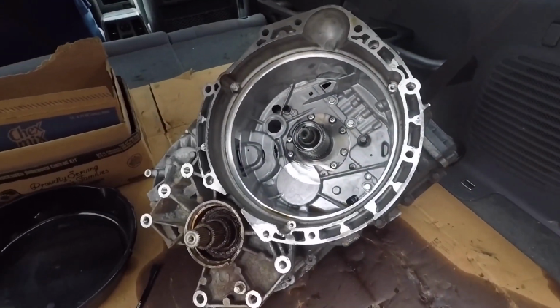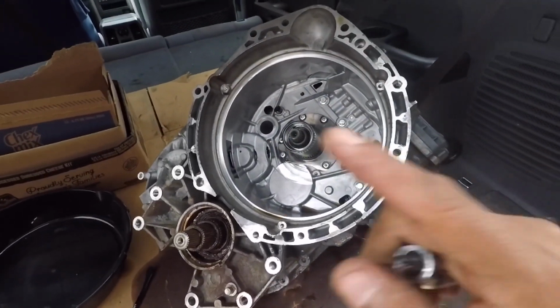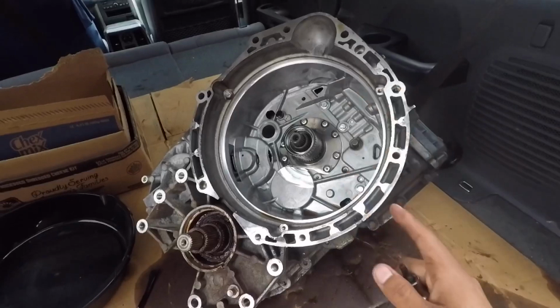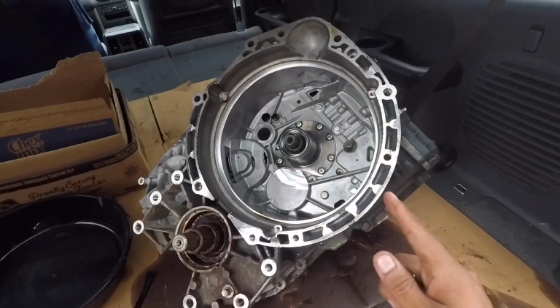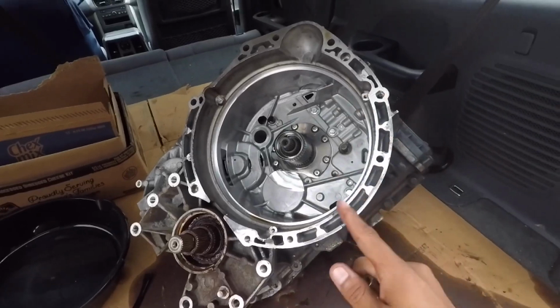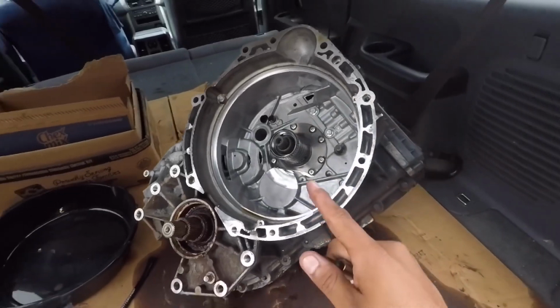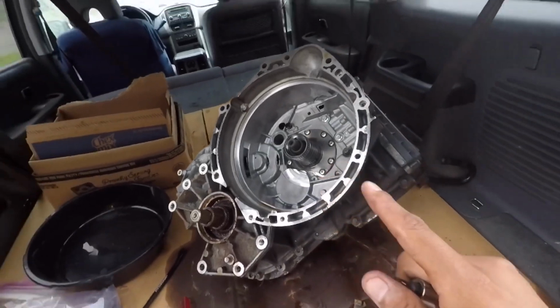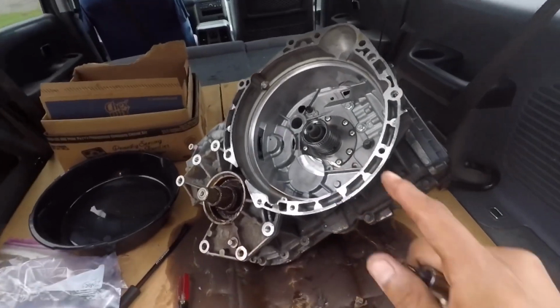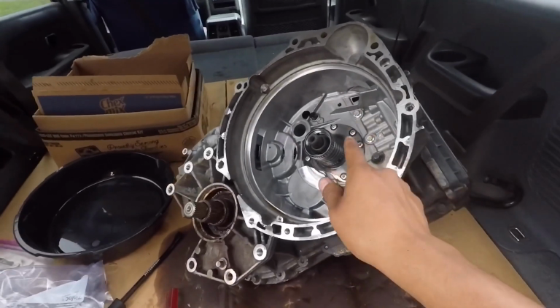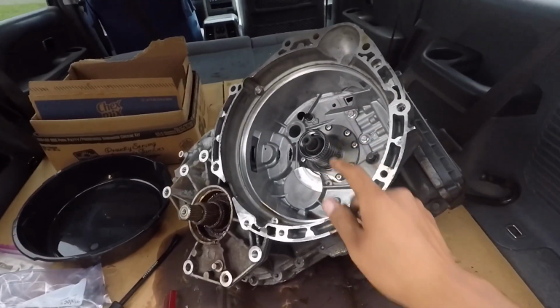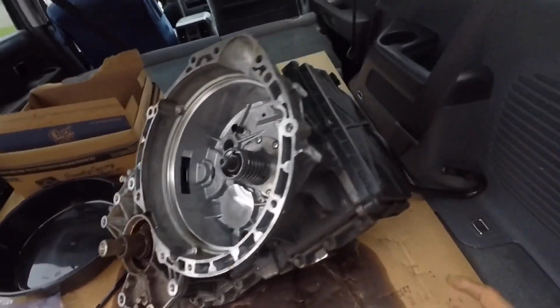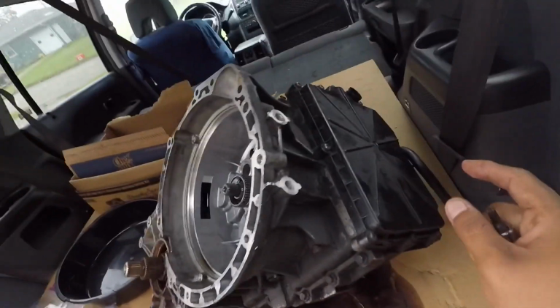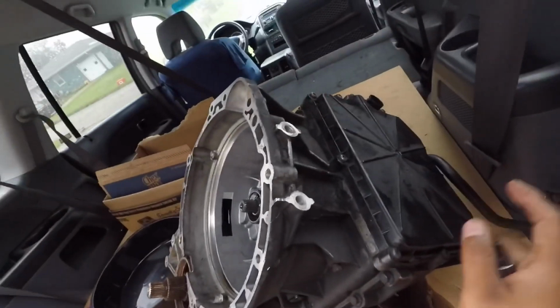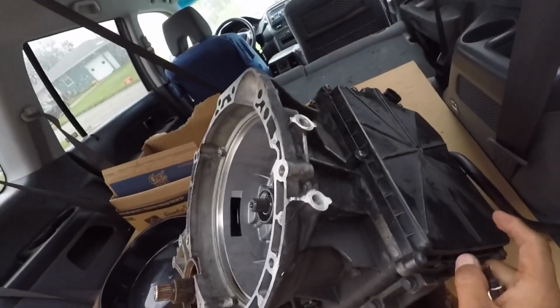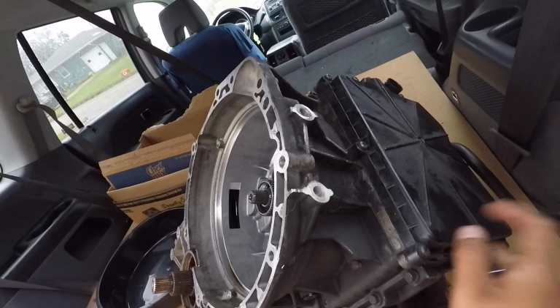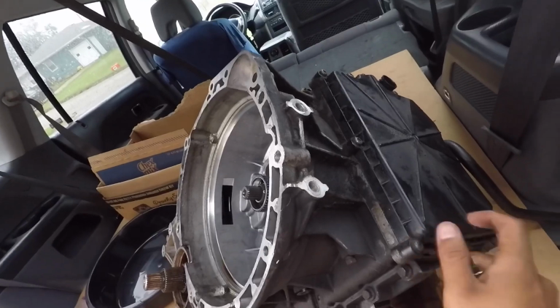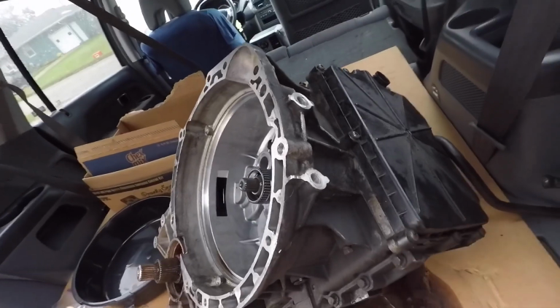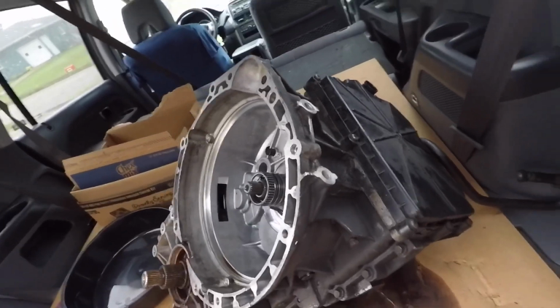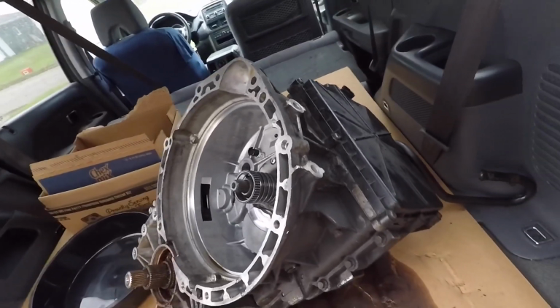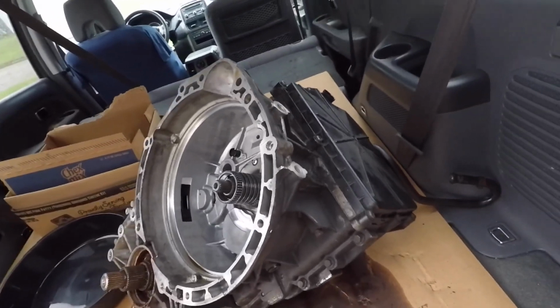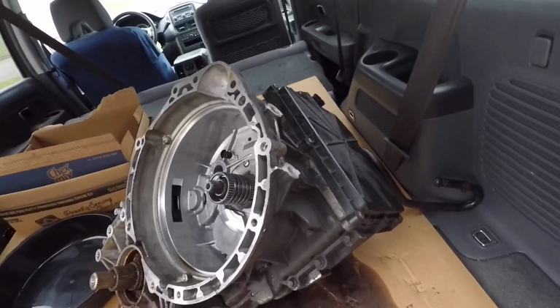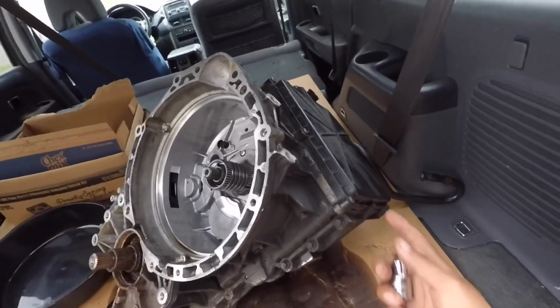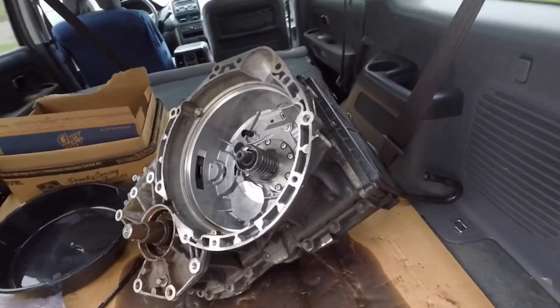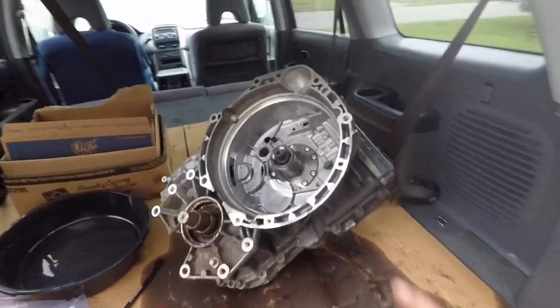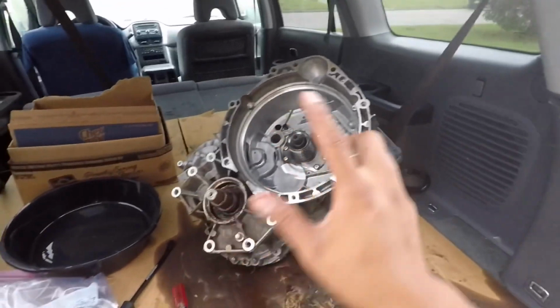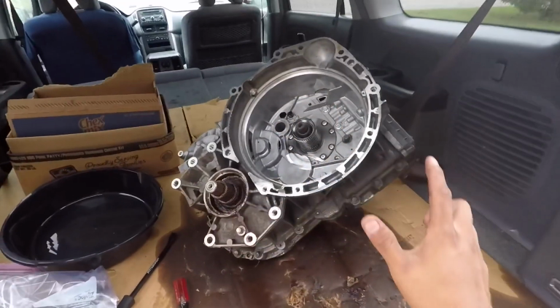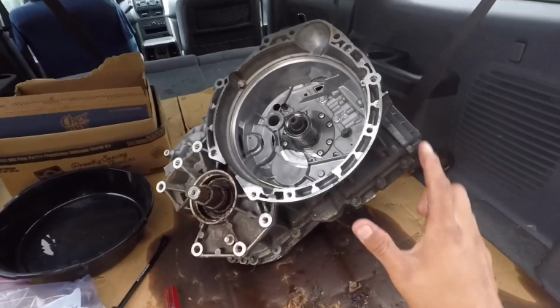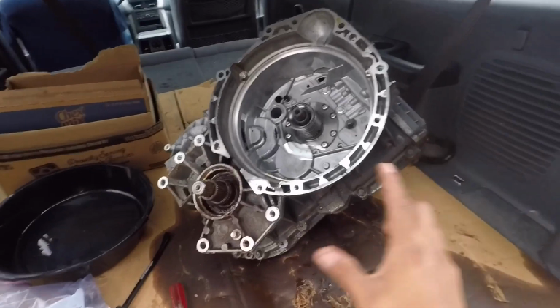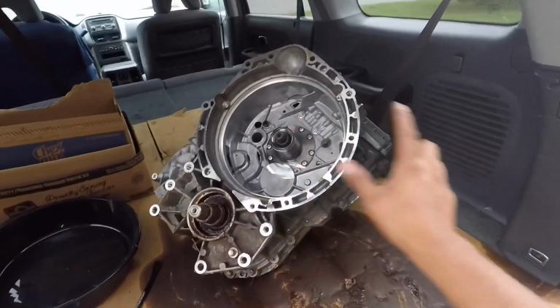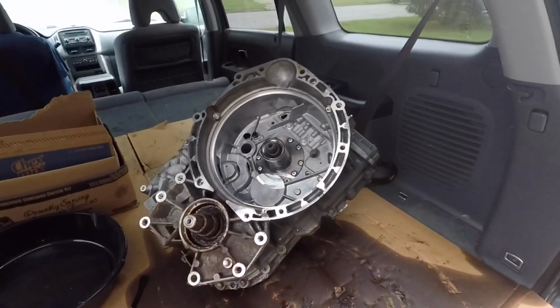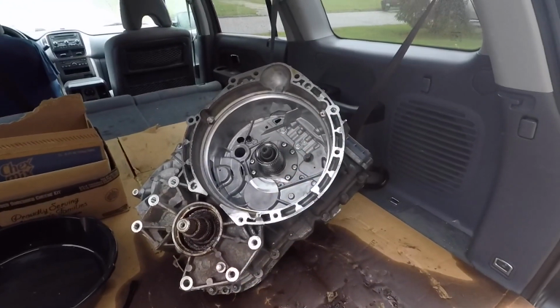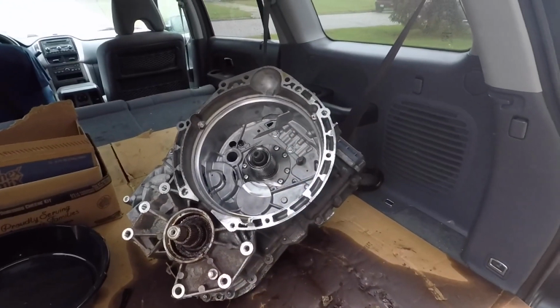For the next video I'll do one taking out this and also the mechatronic unit that's in there — the valve assembly with all the solenoids and electronics. All right.